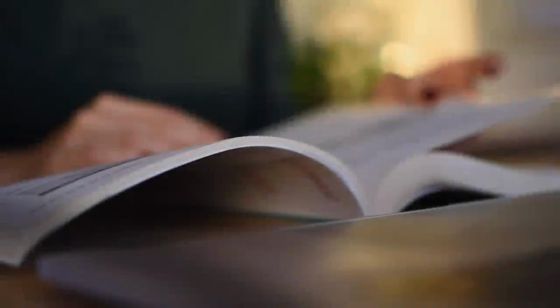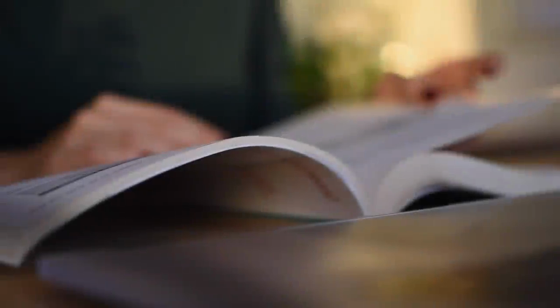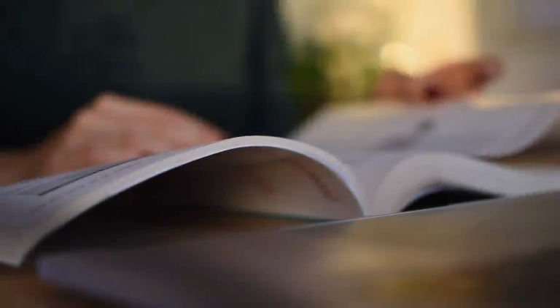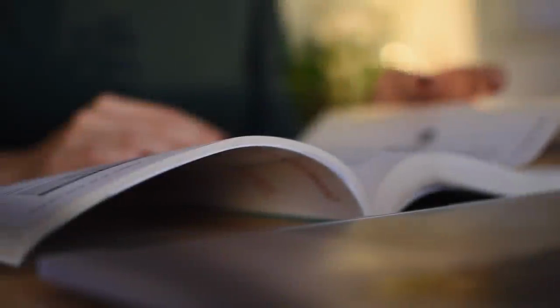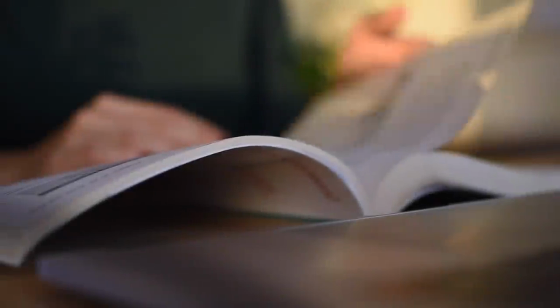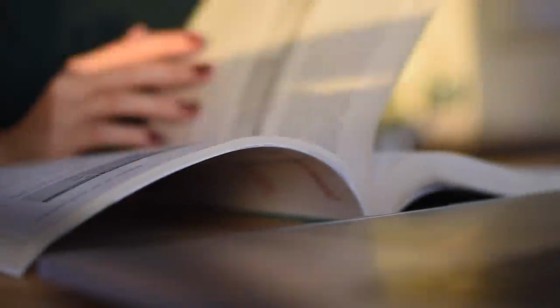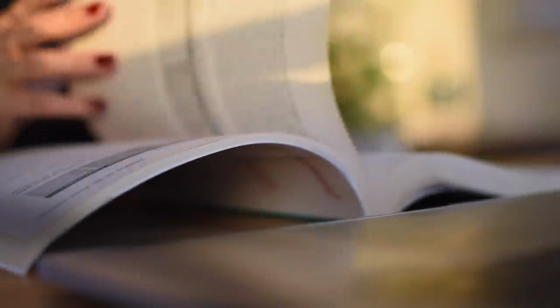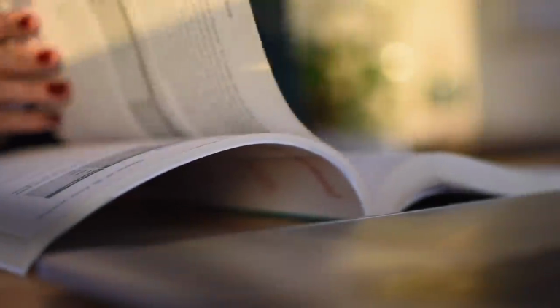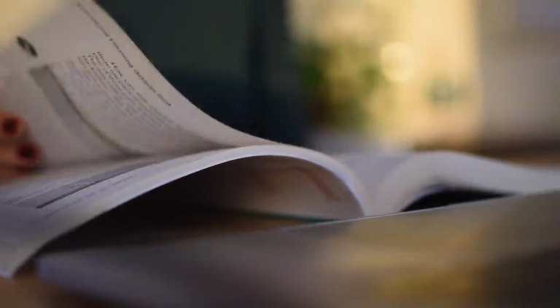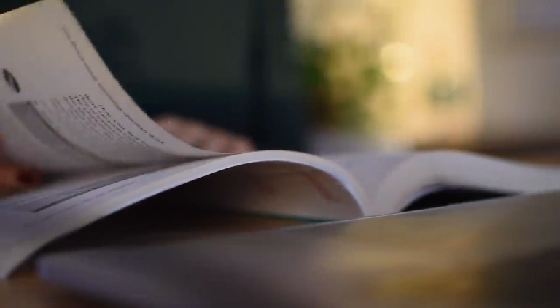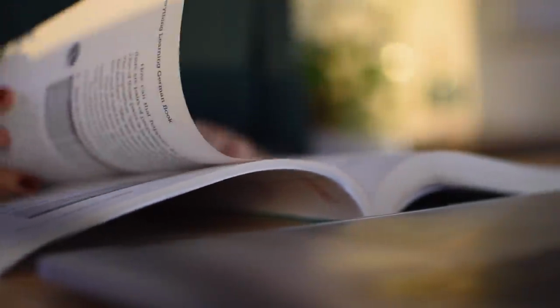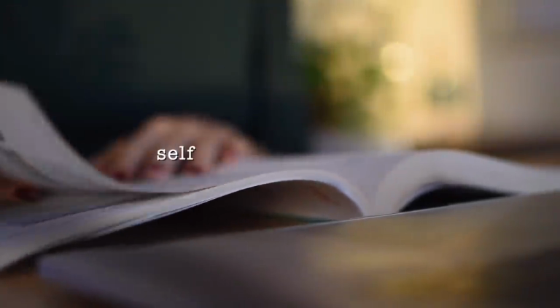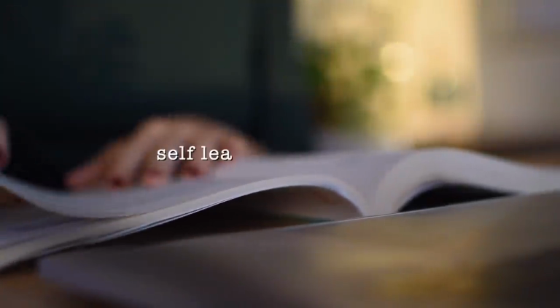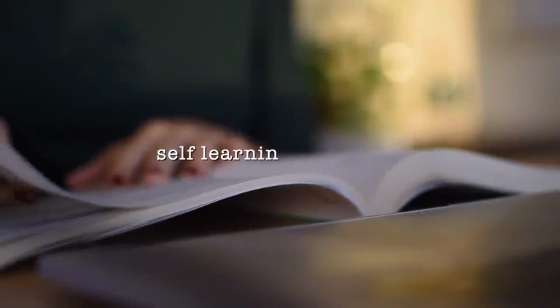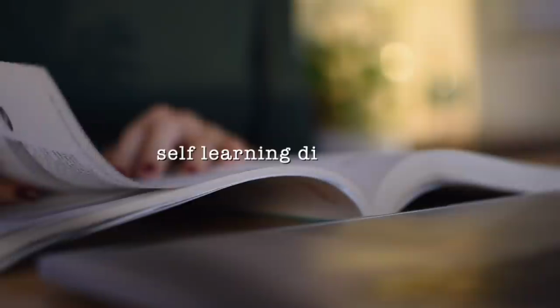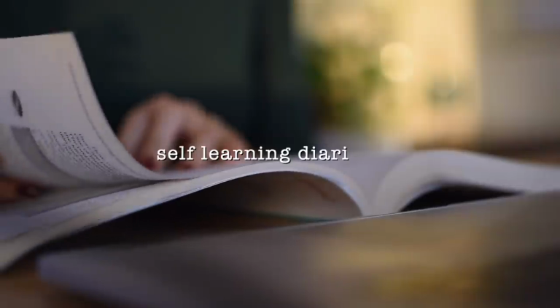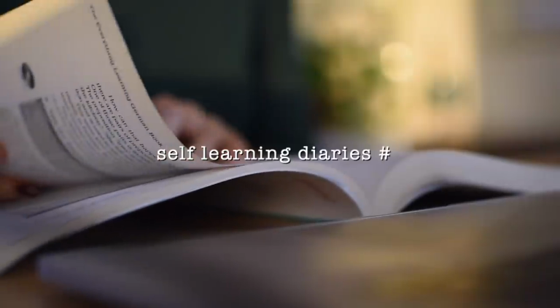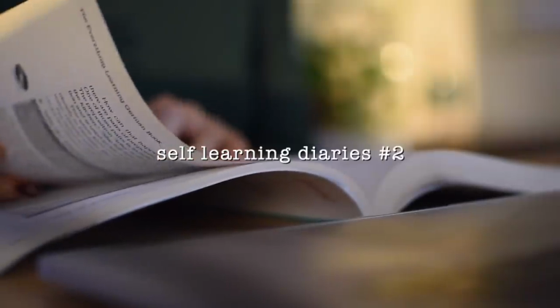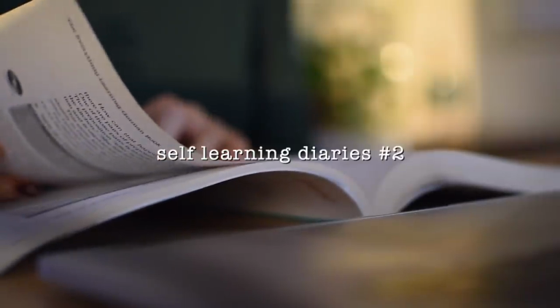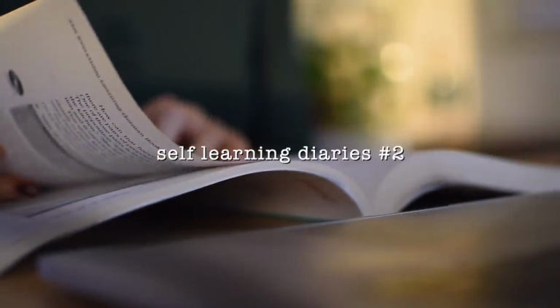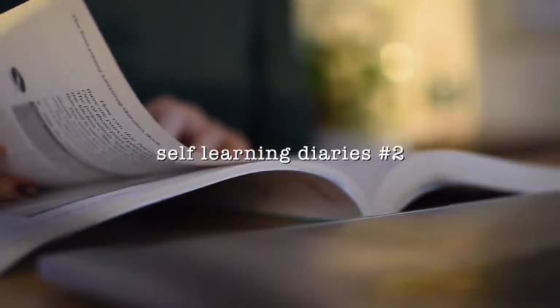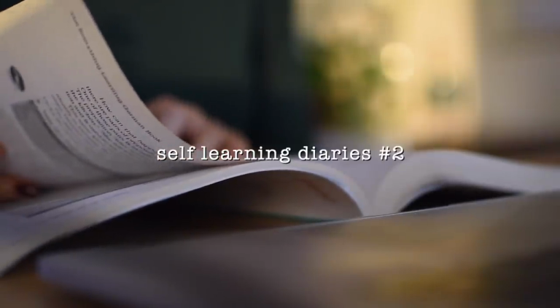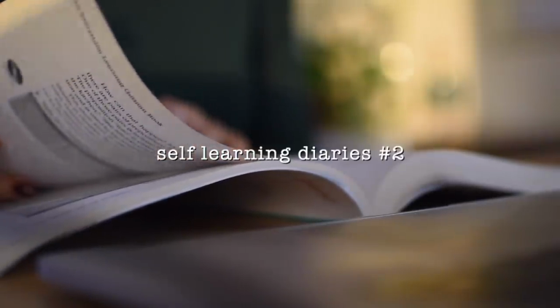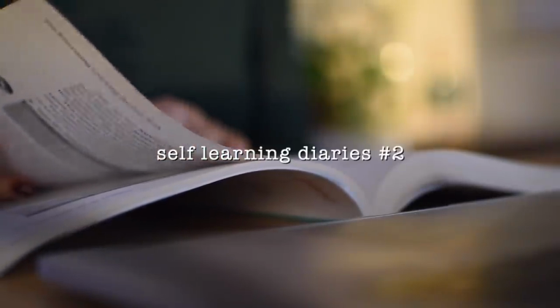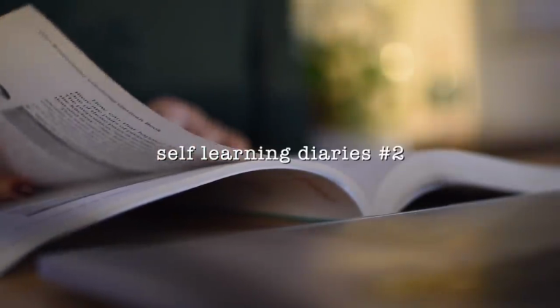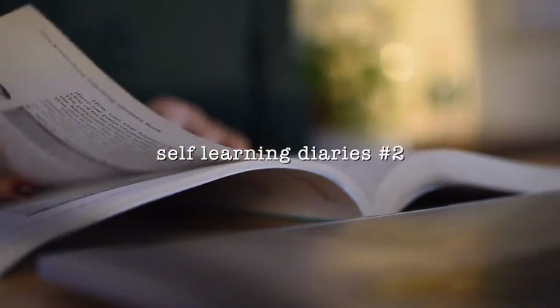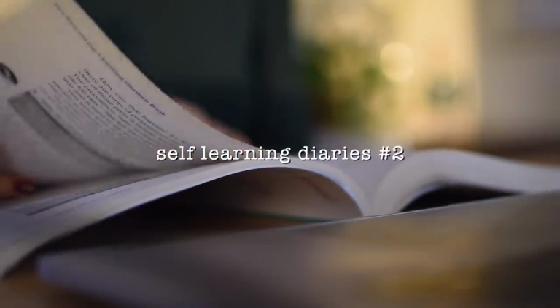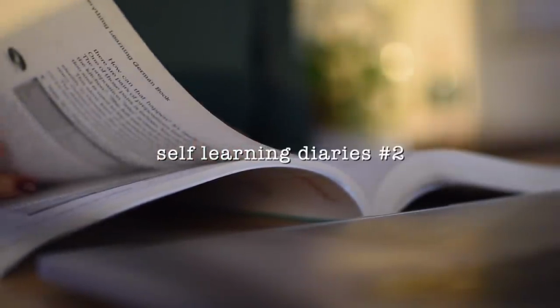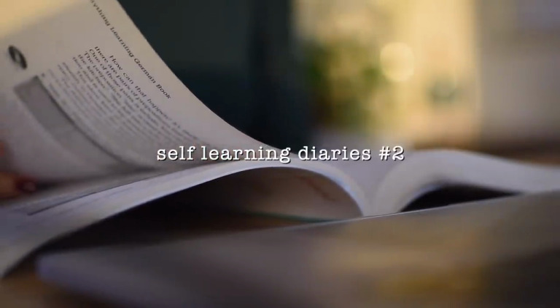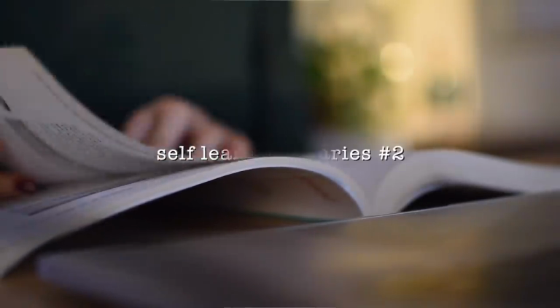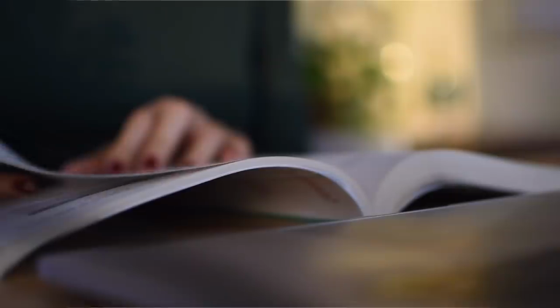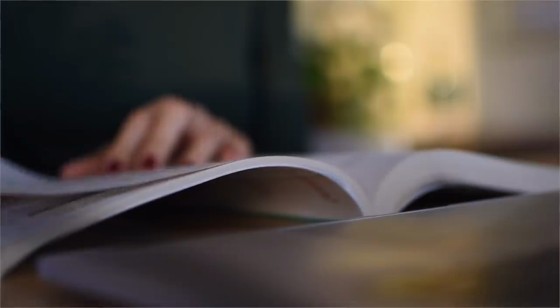This is the first proper episode of my new series called The Self-Learning Diary. If you want a full picture of what this is all about, you can check the first video which I will link down below.